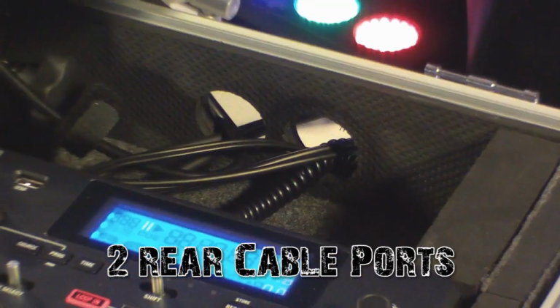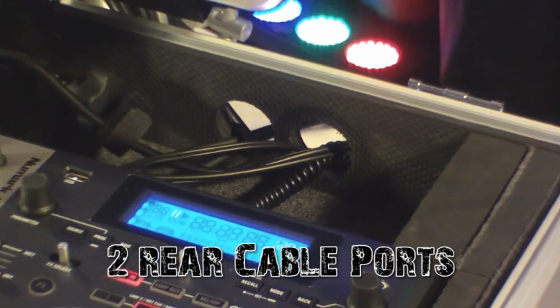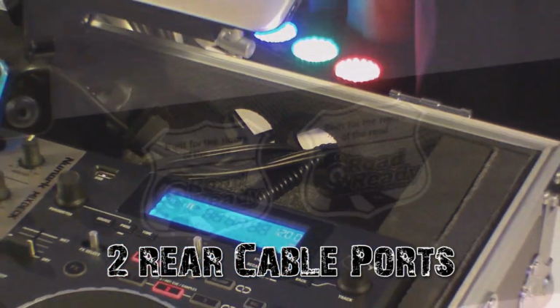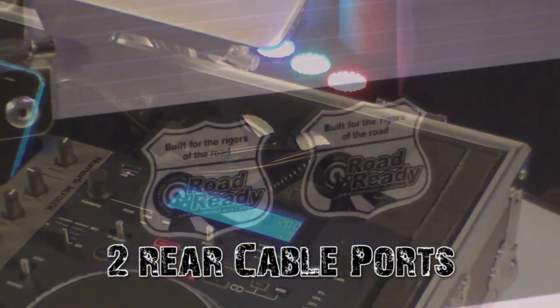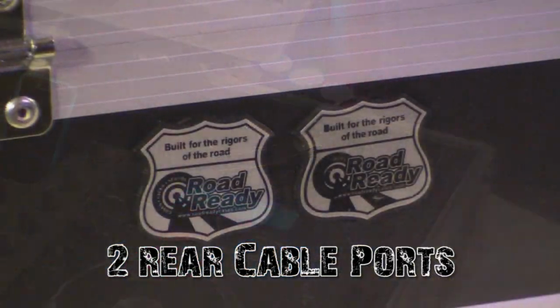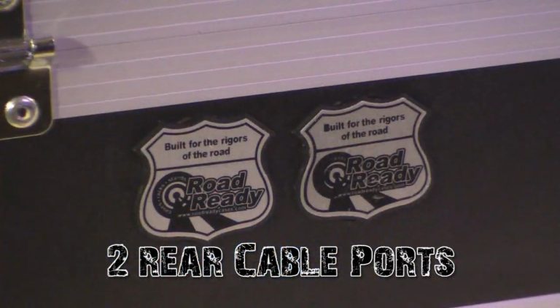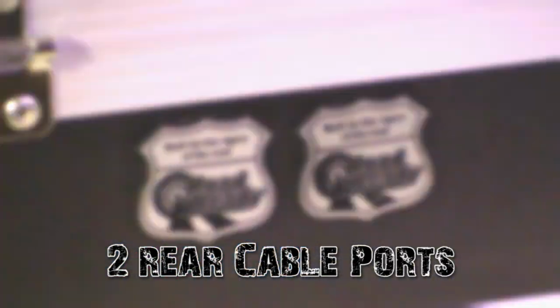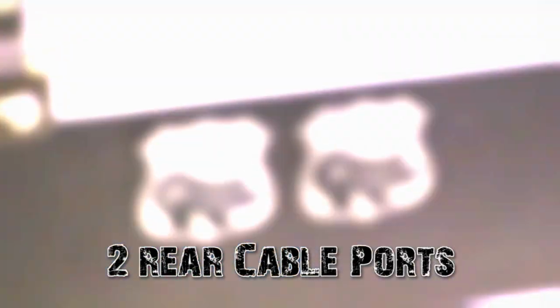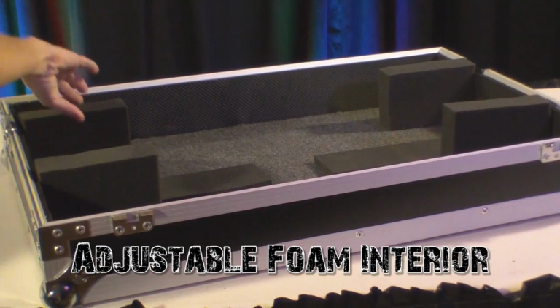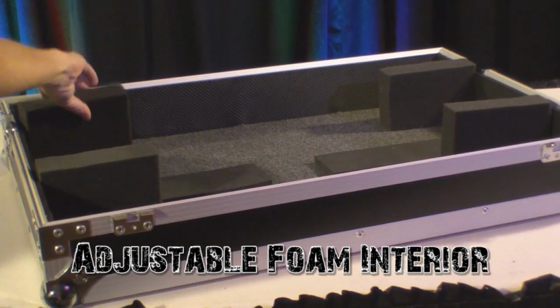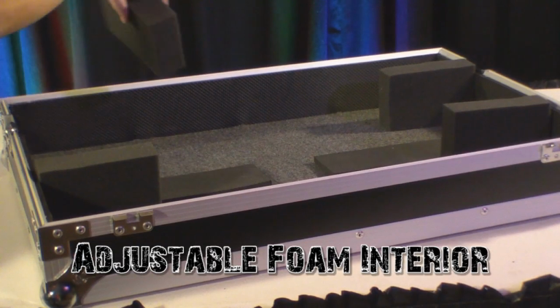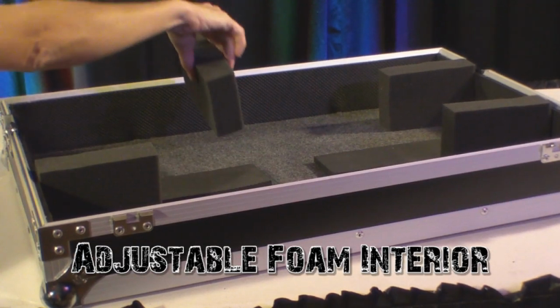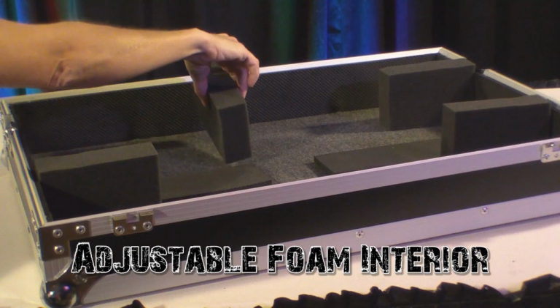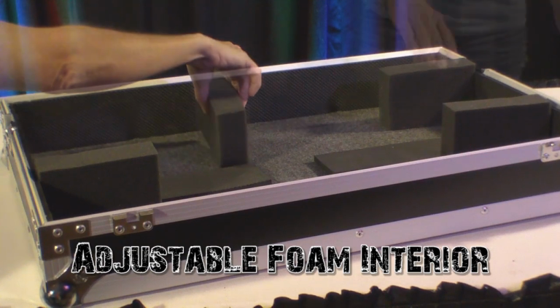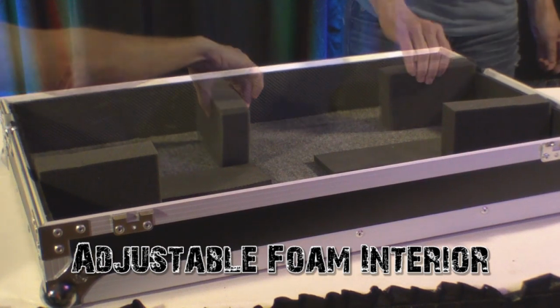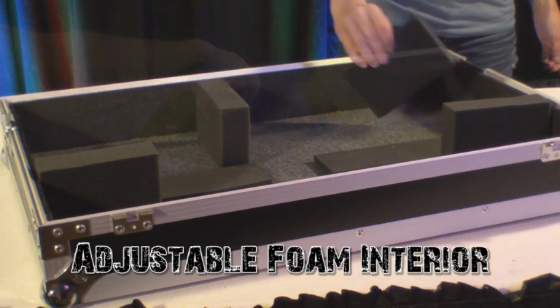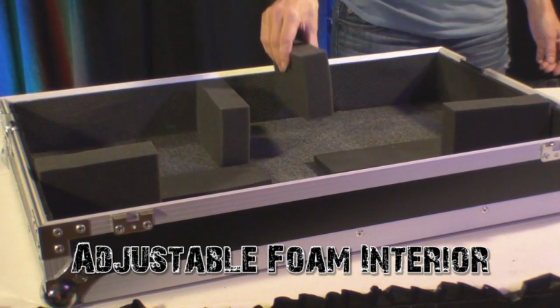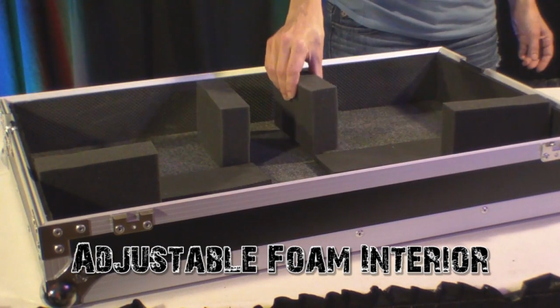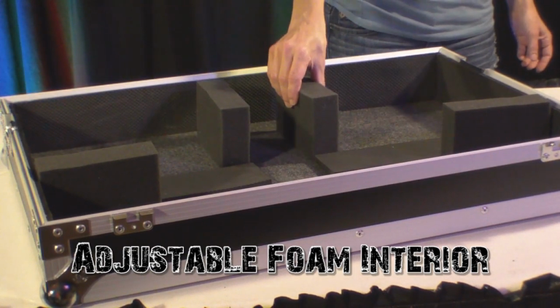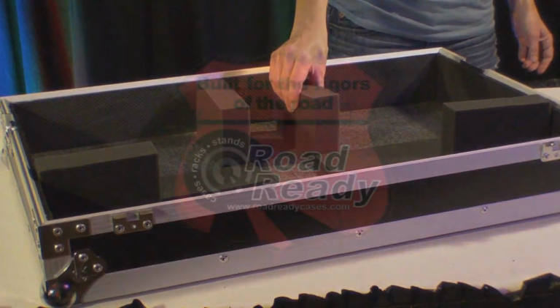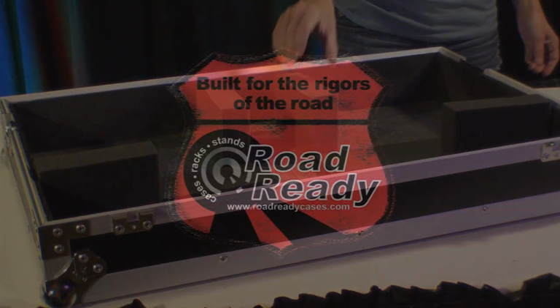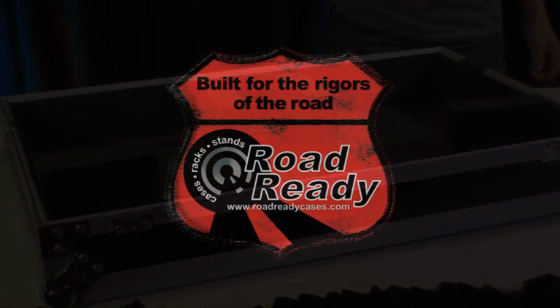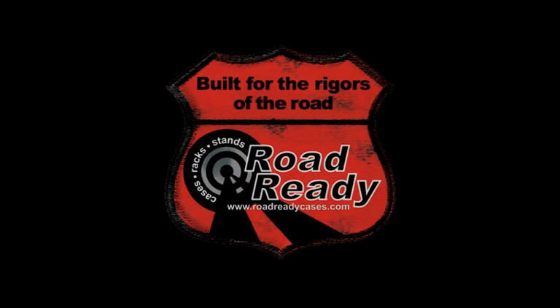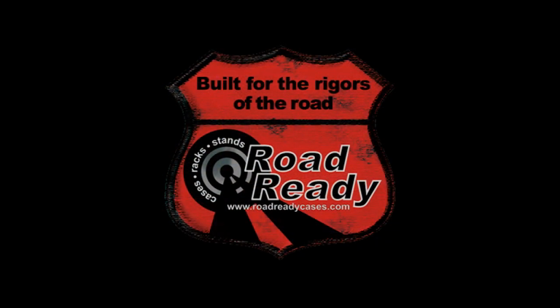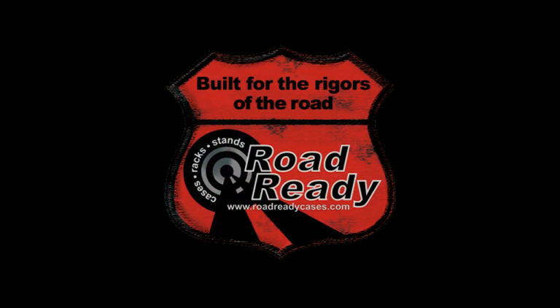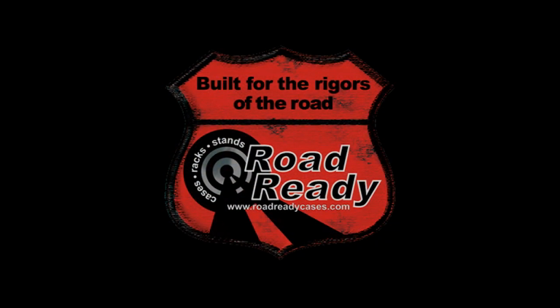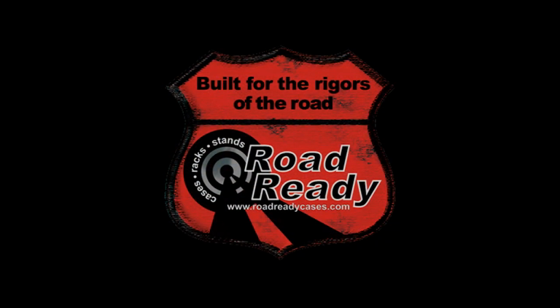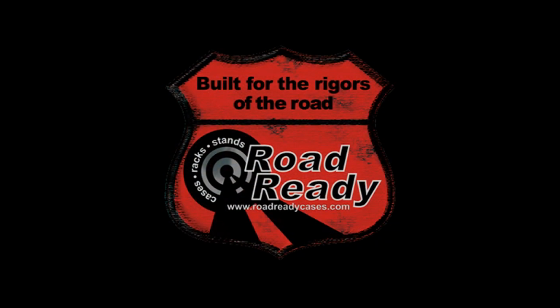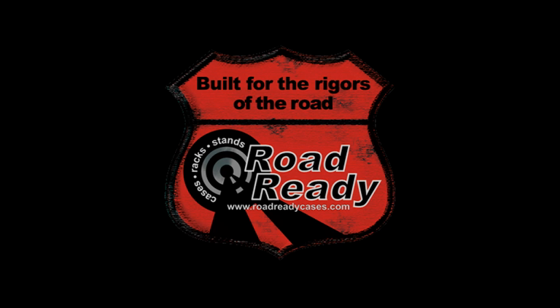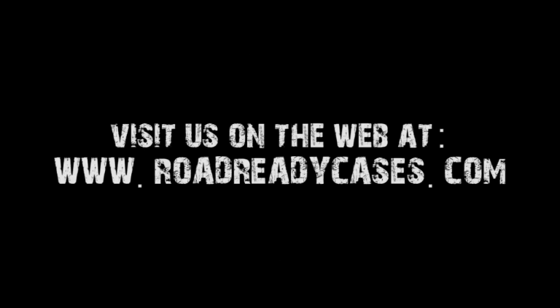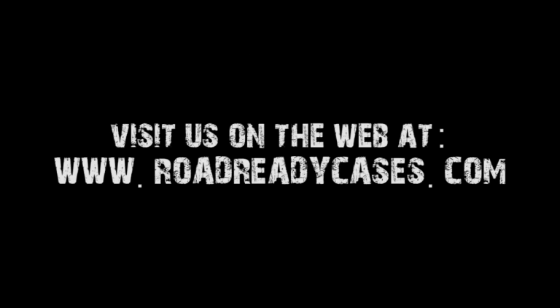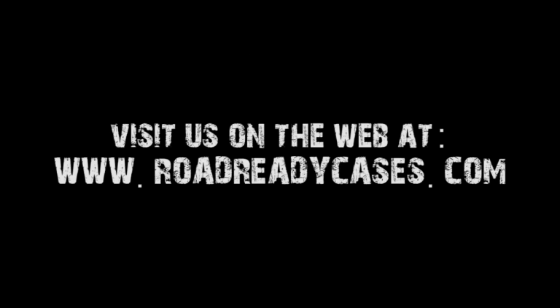Two rear cable ports are also included, as well as an adjustable foam interior so you get a tight fit every time. All our cases have to pass a rigorous 3-step QC check before they can be called Road Ready.